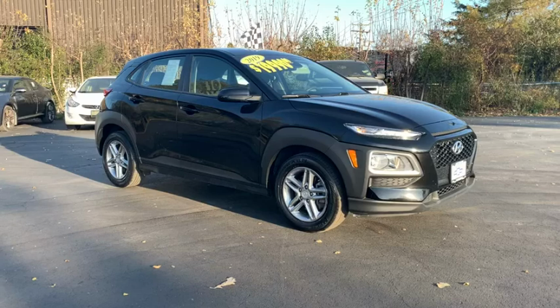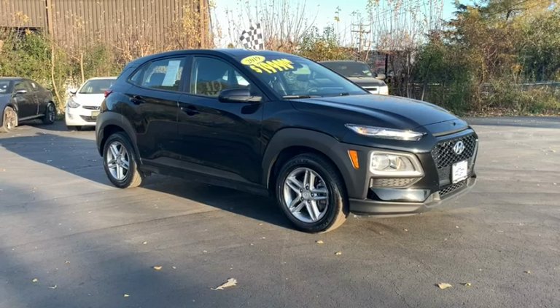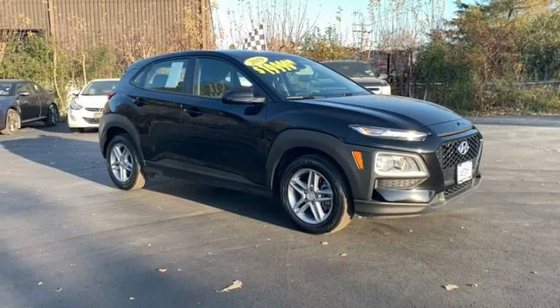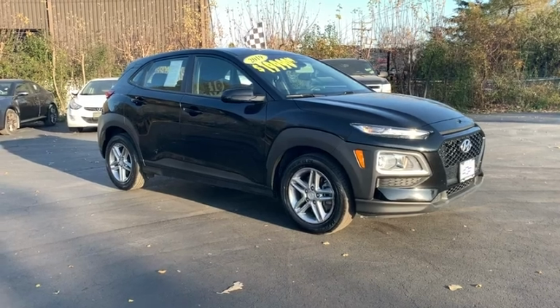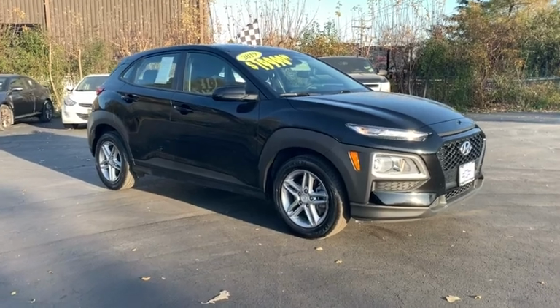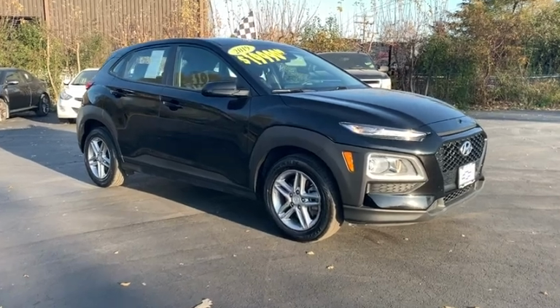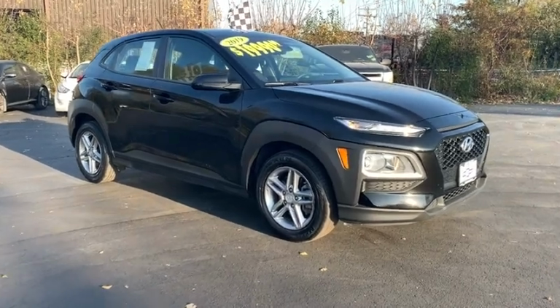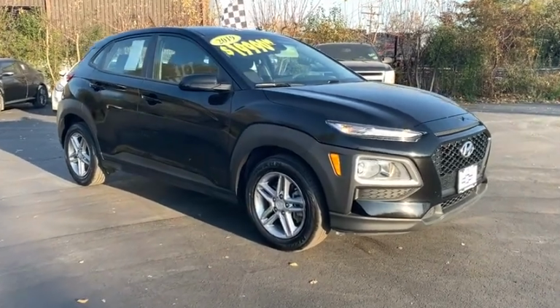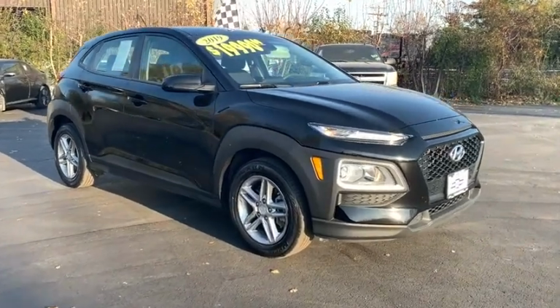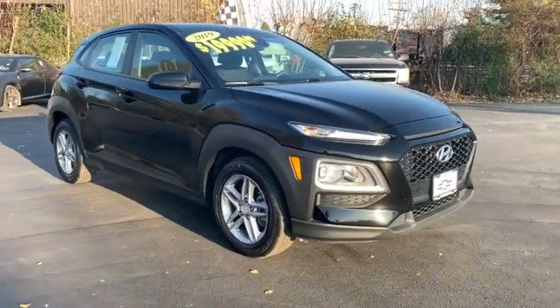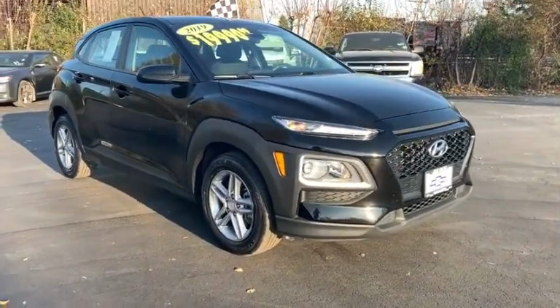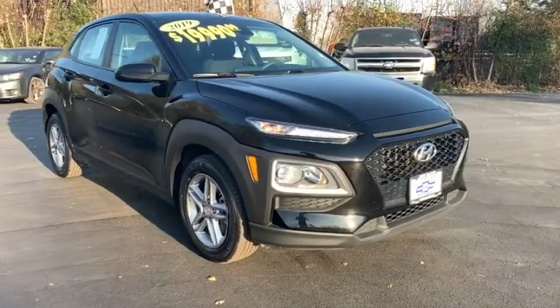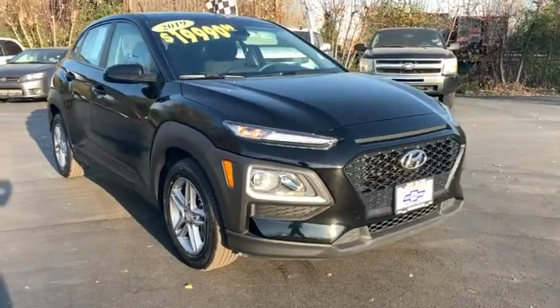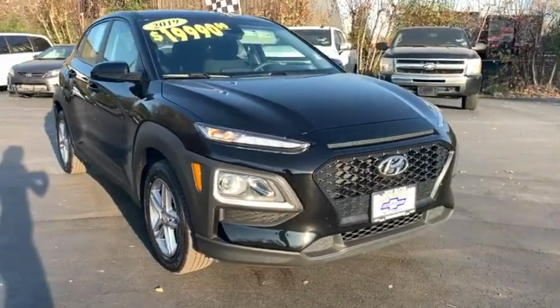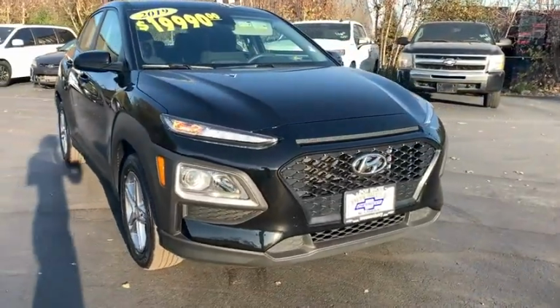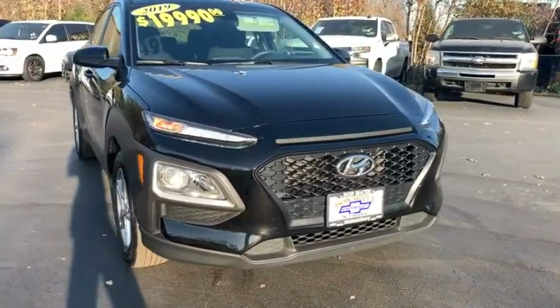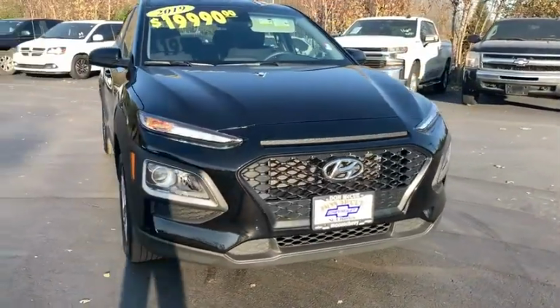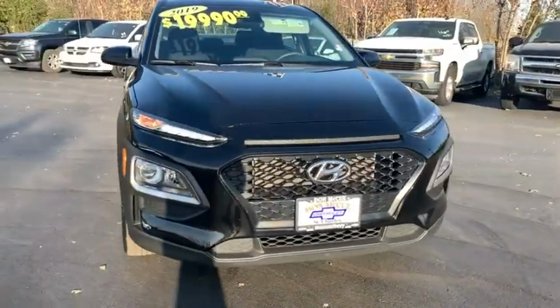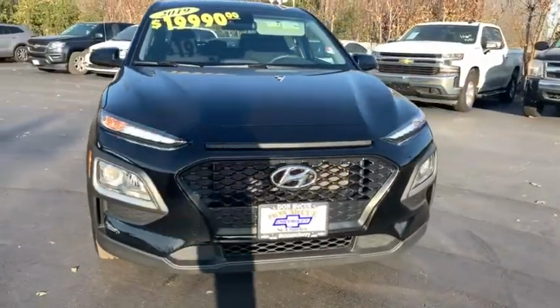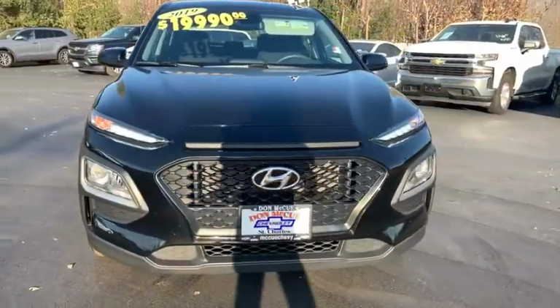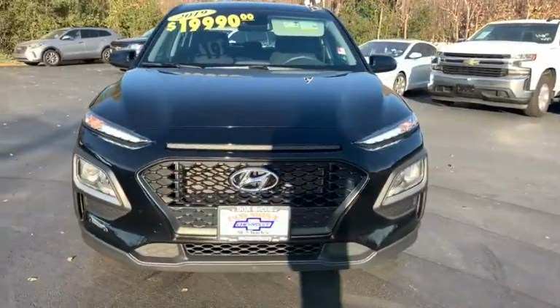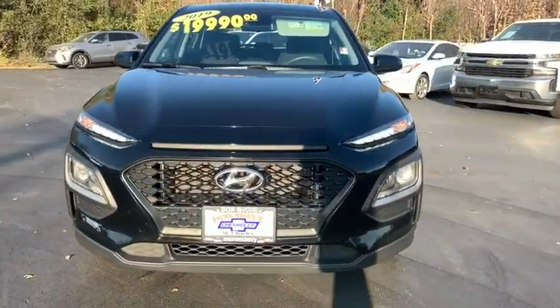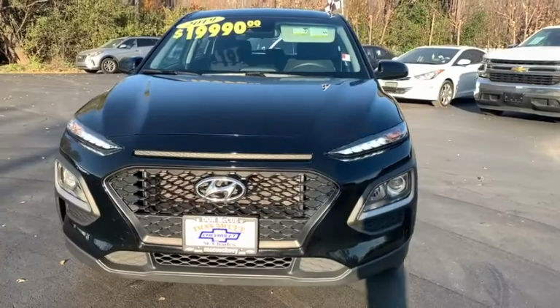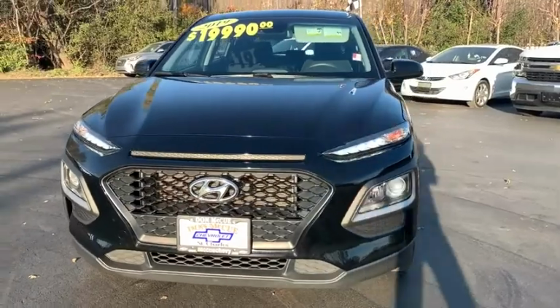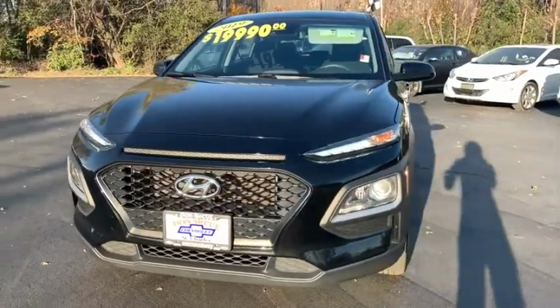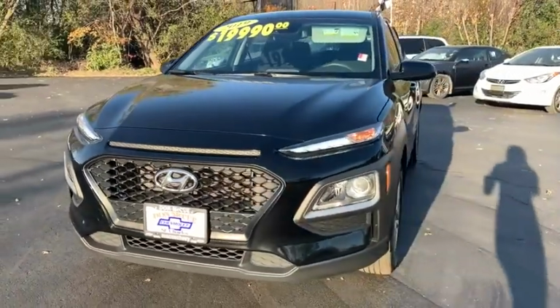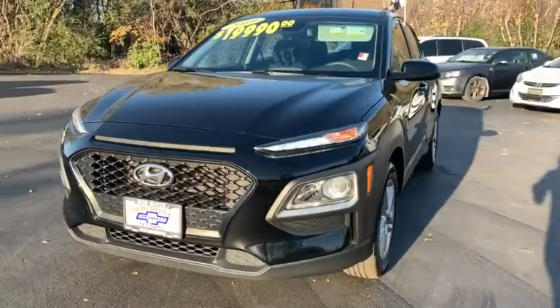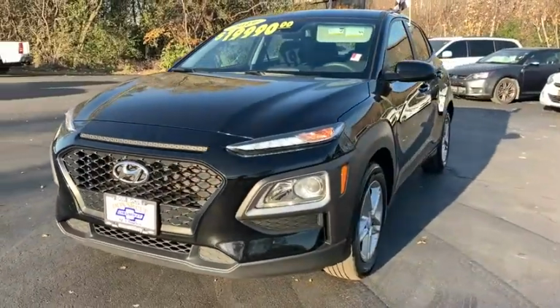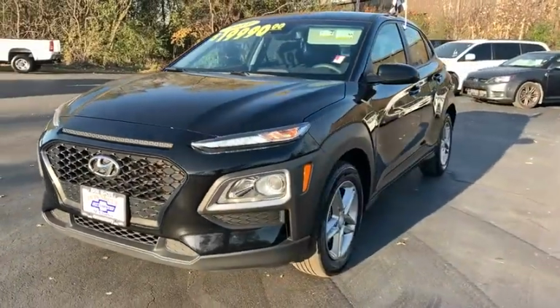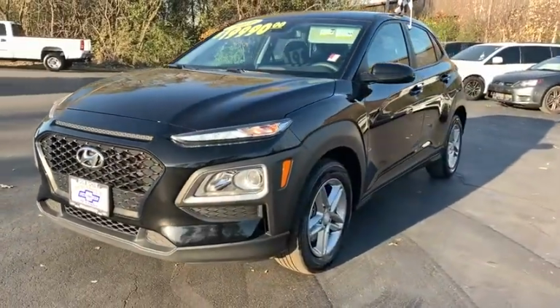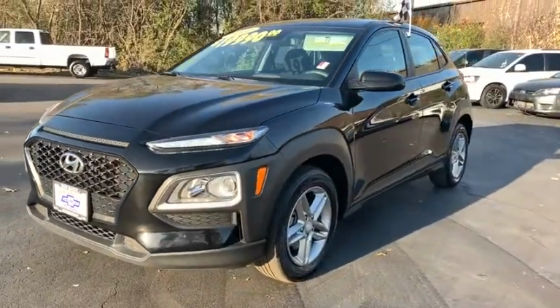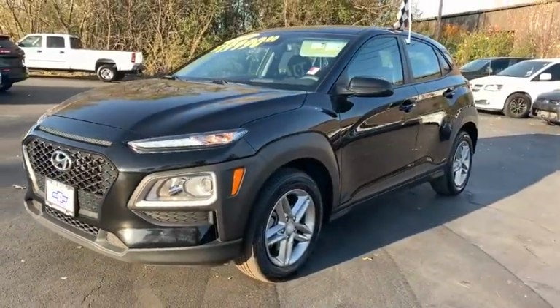Stop by and take a look at the 2019 Hyundai Kona. The Hyundai Kona provides a wide variety of functionality in a small SUV body. The energetic design is perfect for those looking to marry their adventurous side with their urban lifestyle.